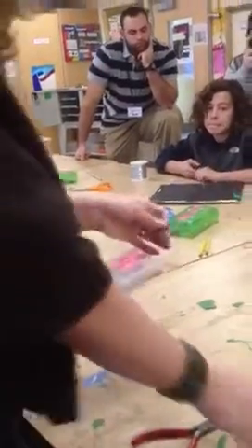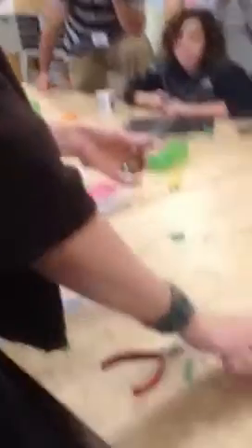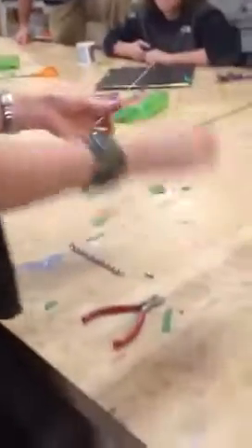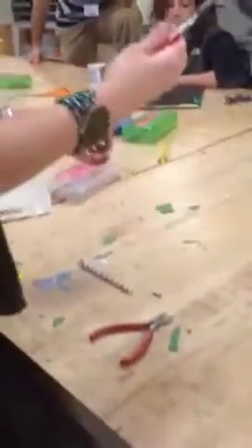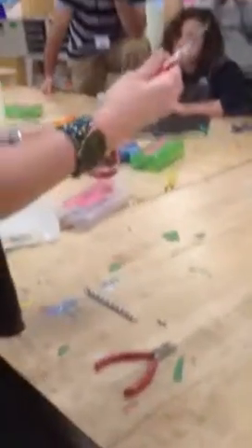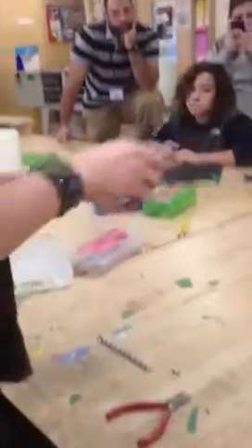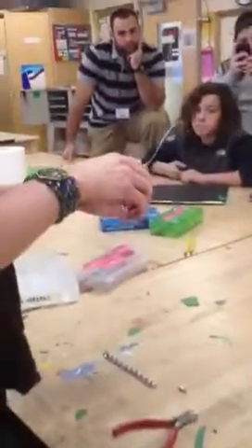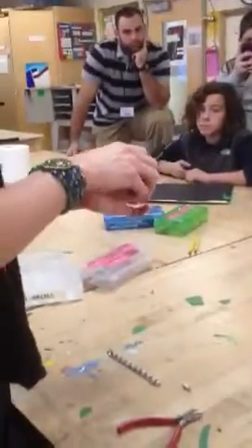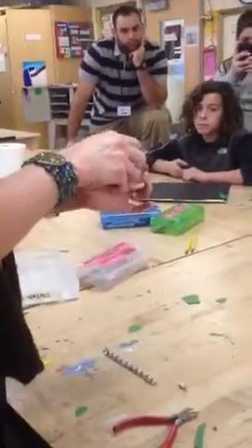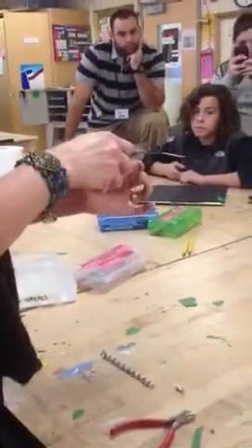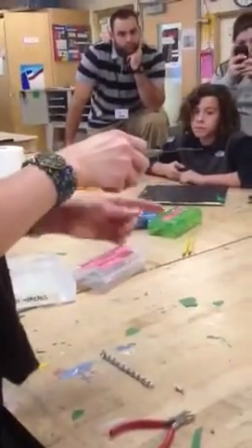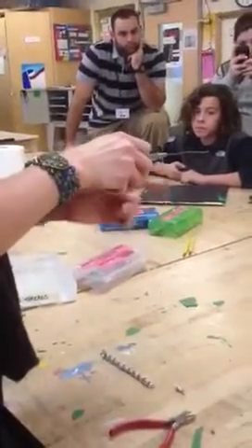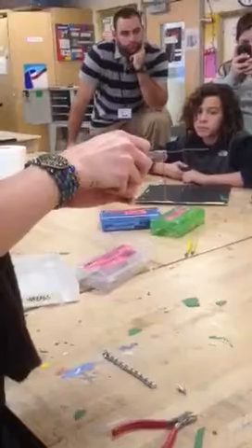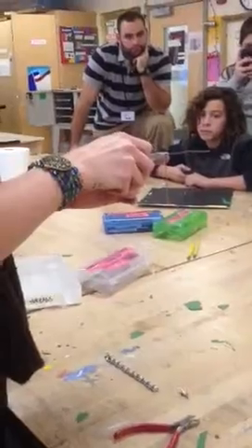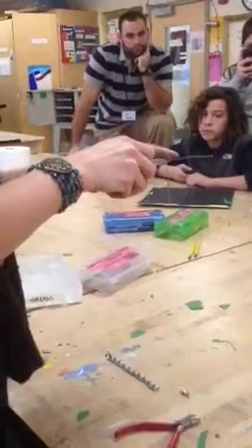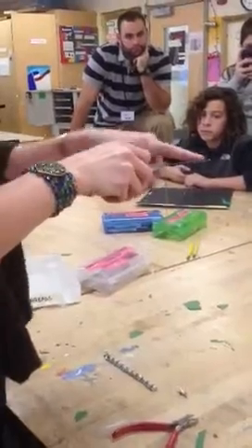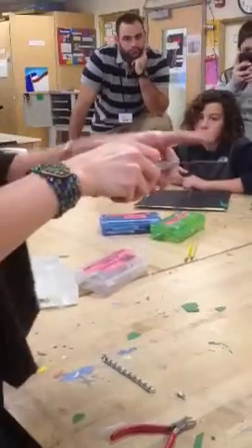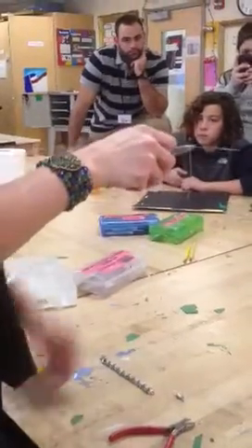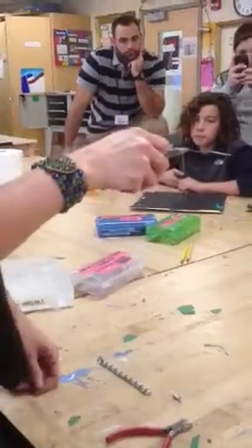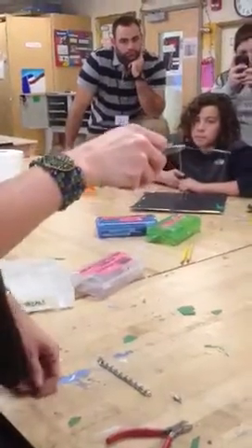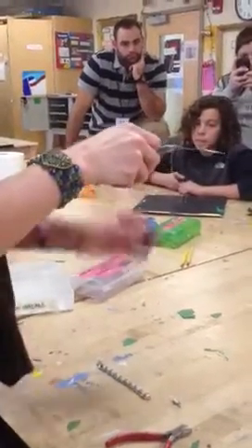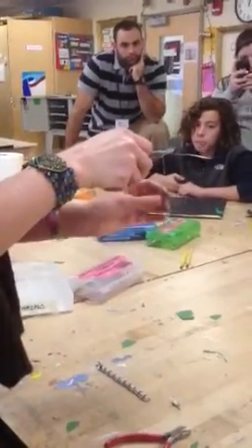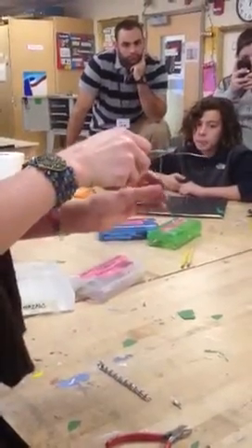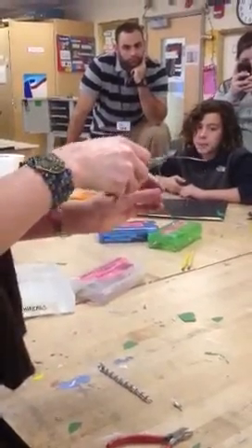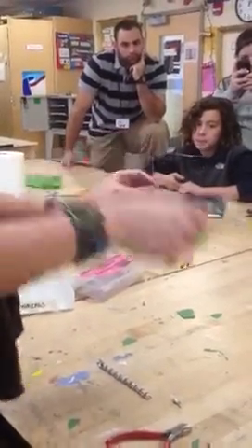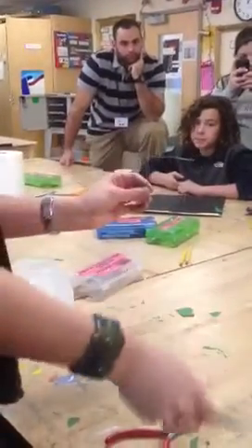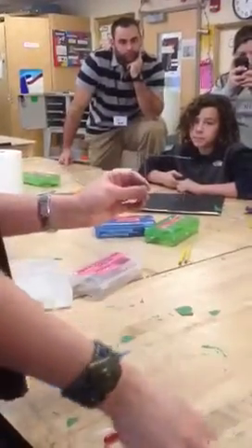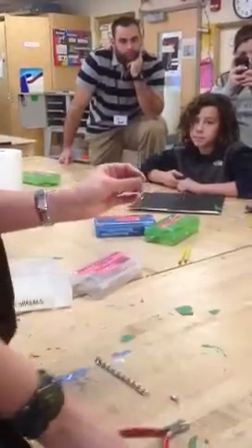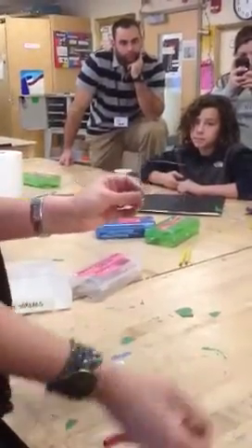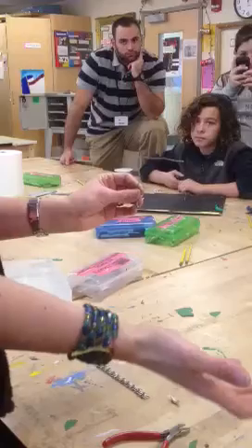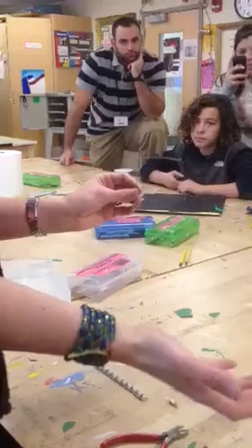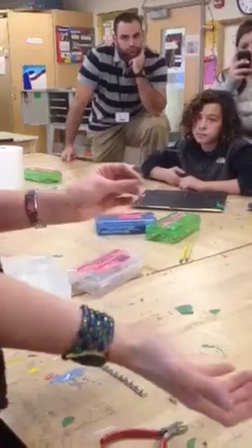You turn it with the flat nose pliers, 90 degrees. This is the body, and this is the arm. Then you put this down, and you need your round nose pliers.